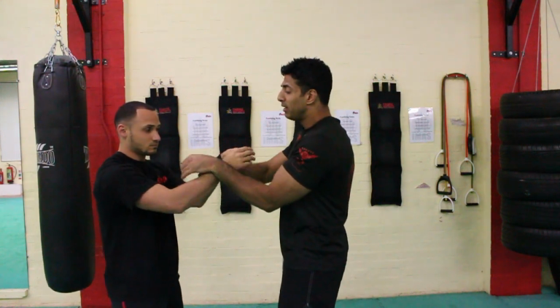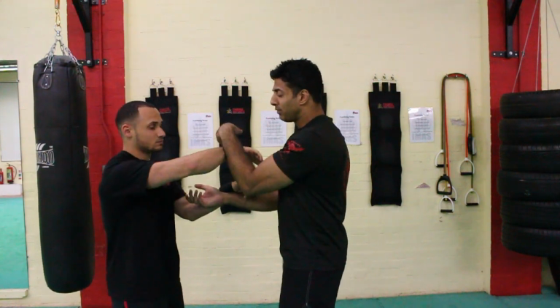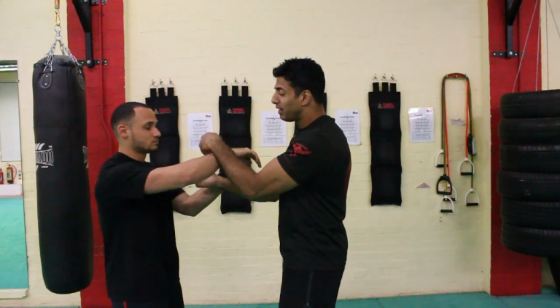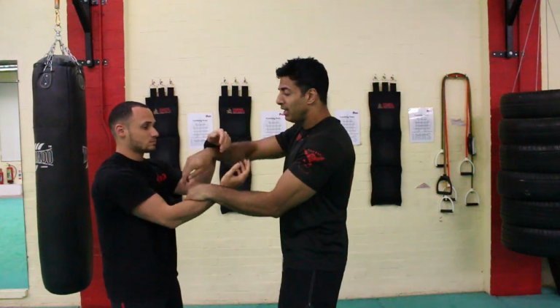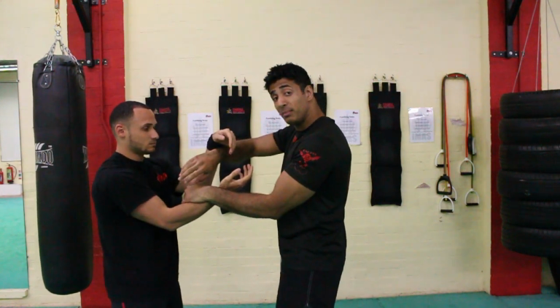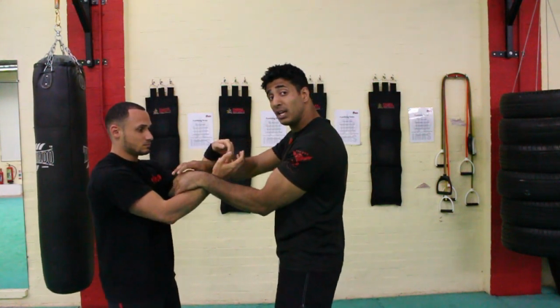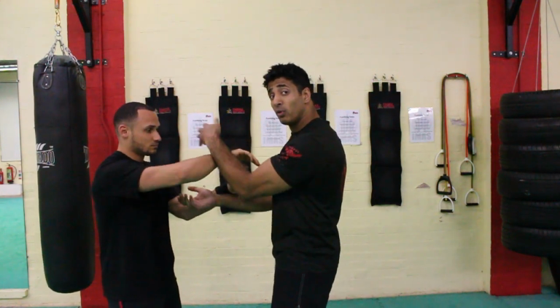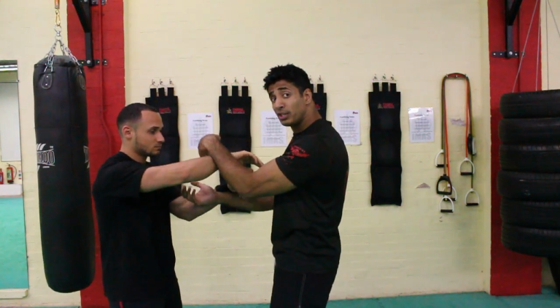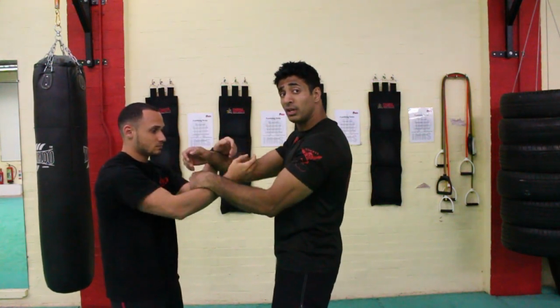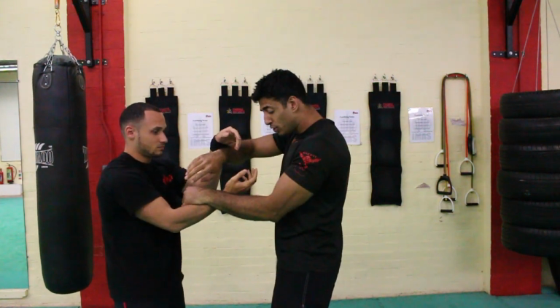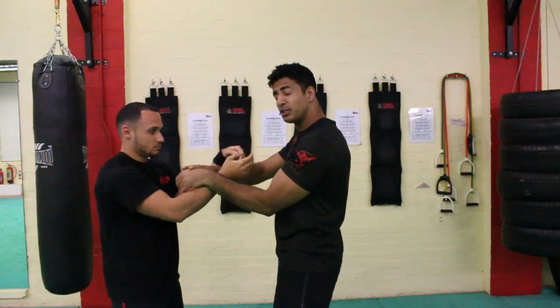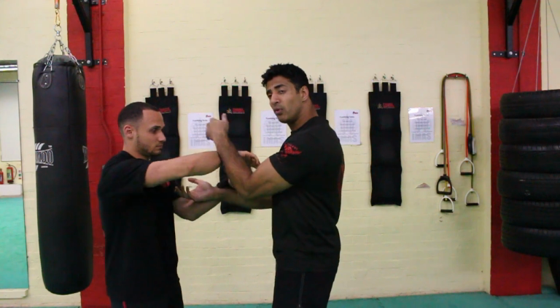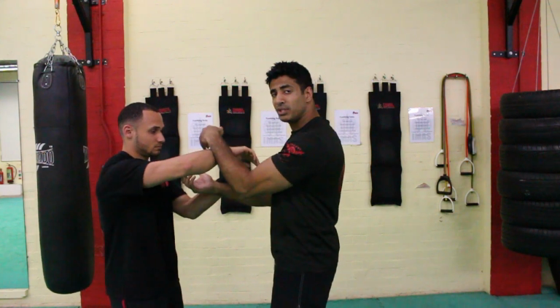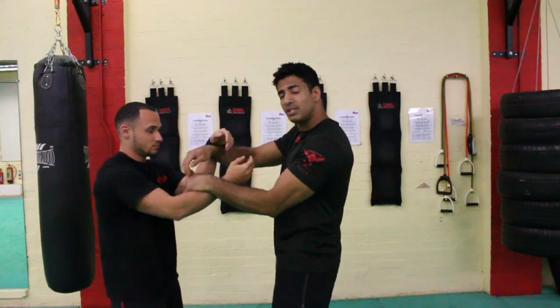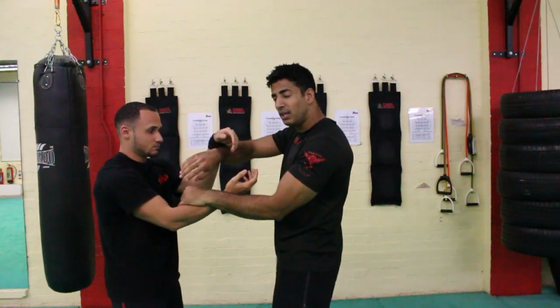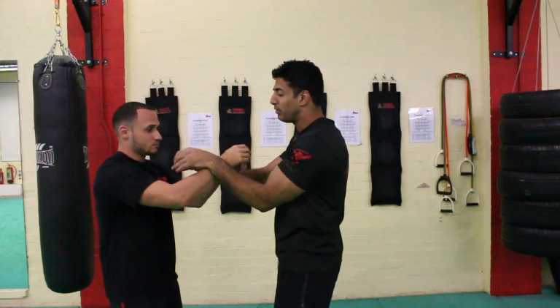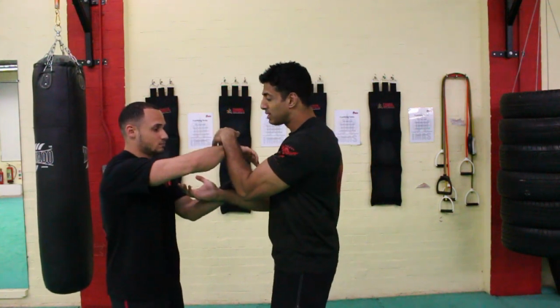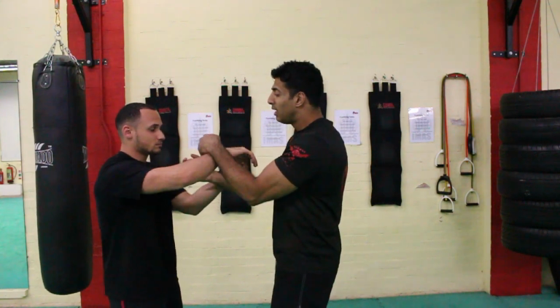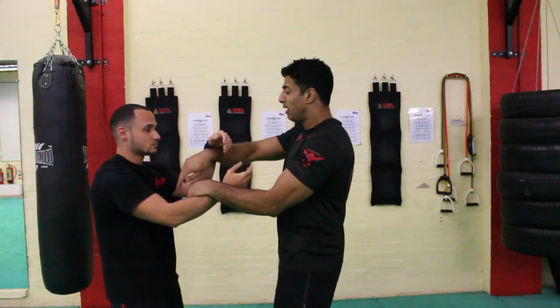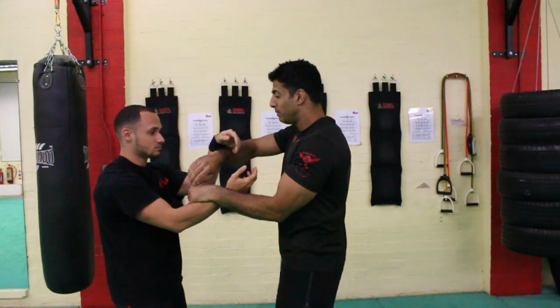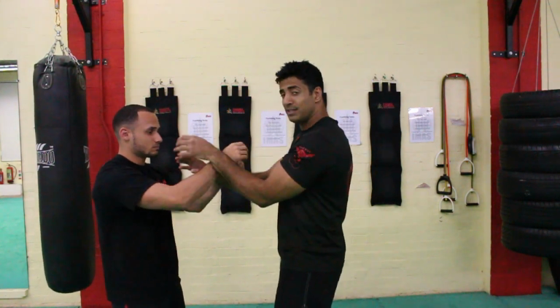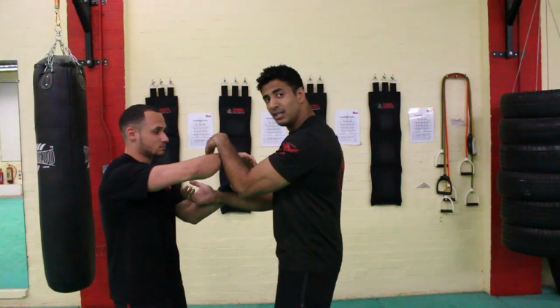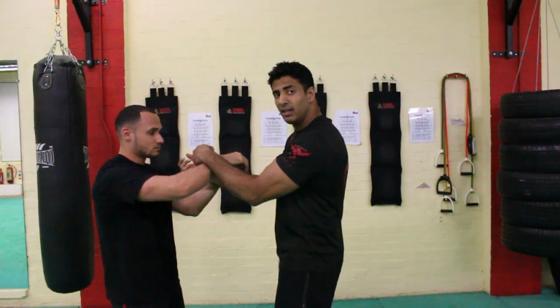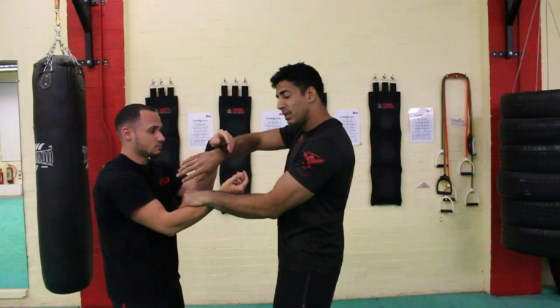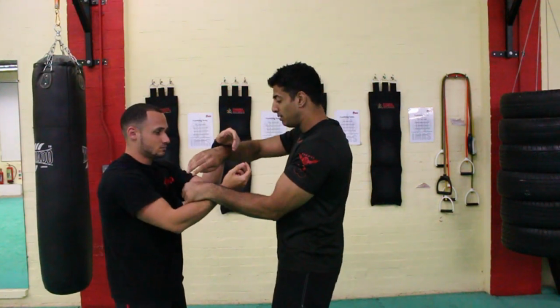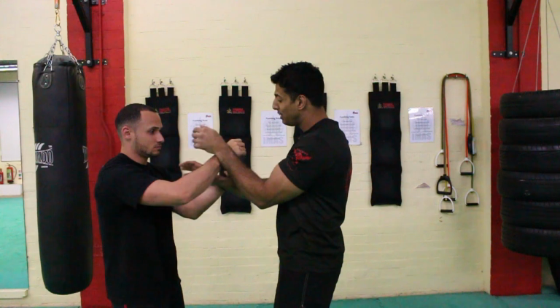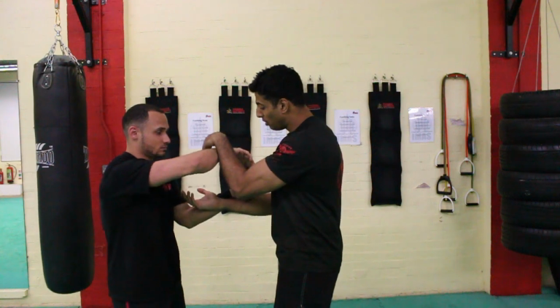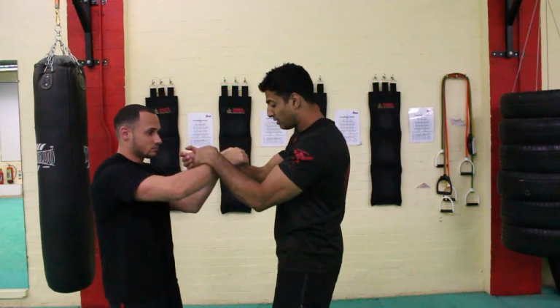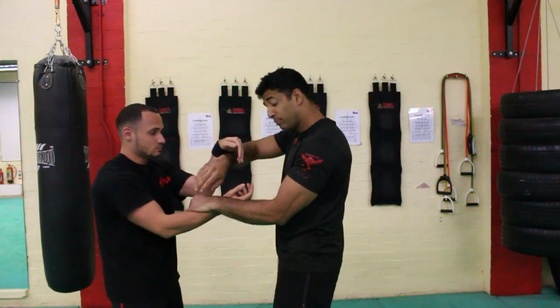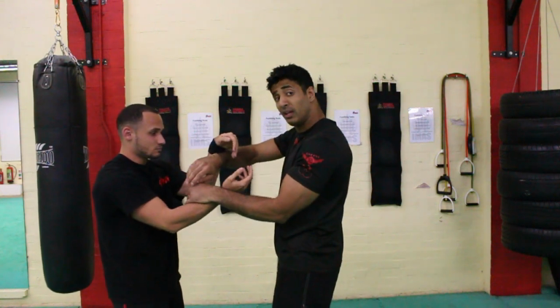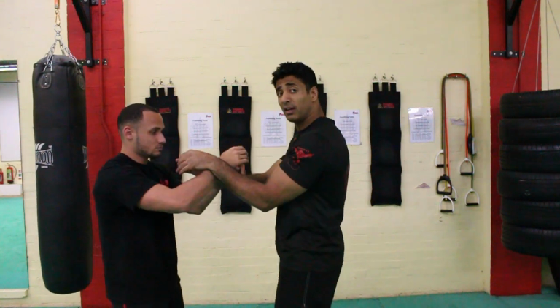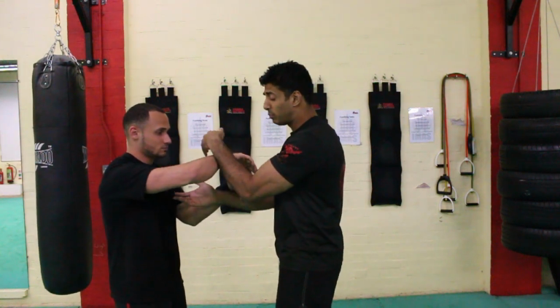The idea here is to maintain forward pressure — good structure and forward pressure — seven key components, and elasticity in the limbs, treating your entire body like a spring.